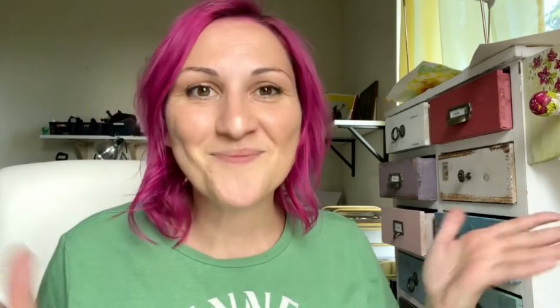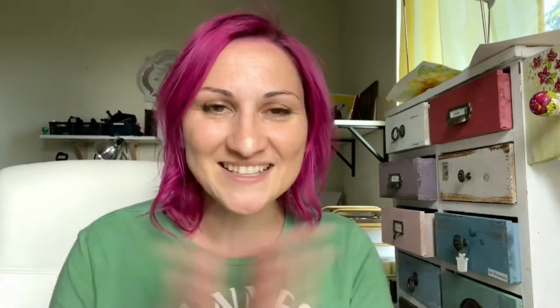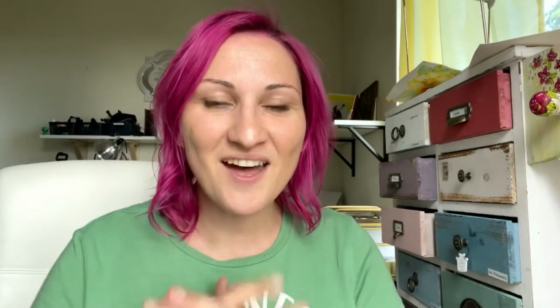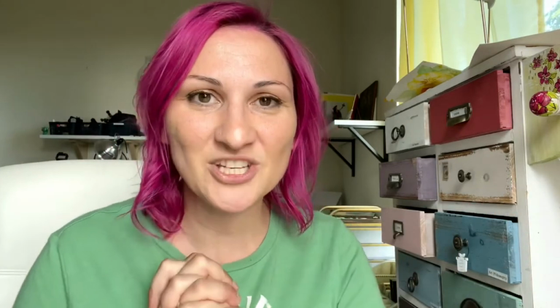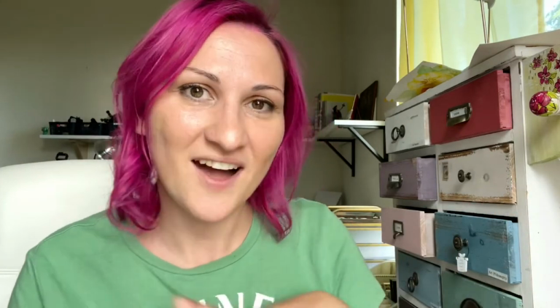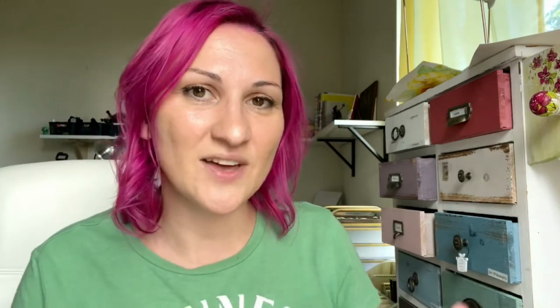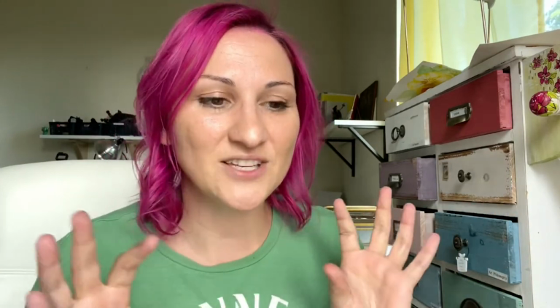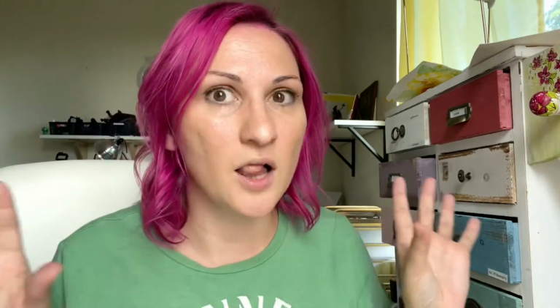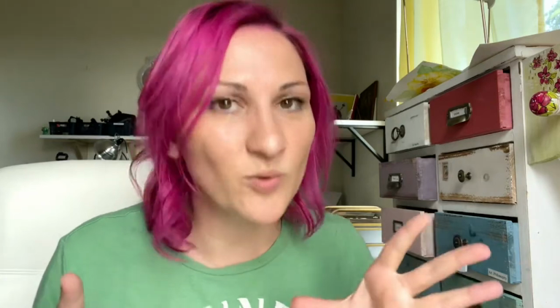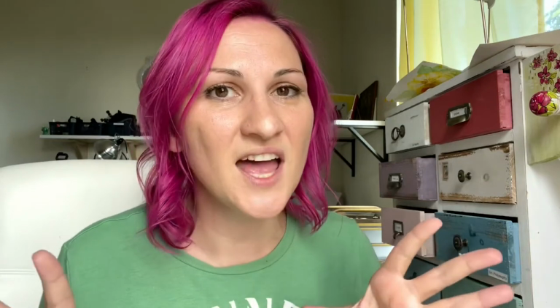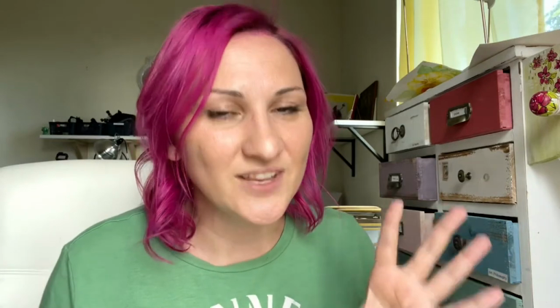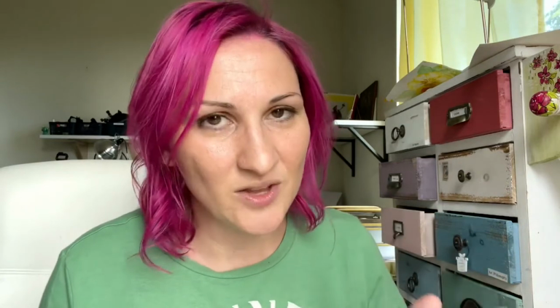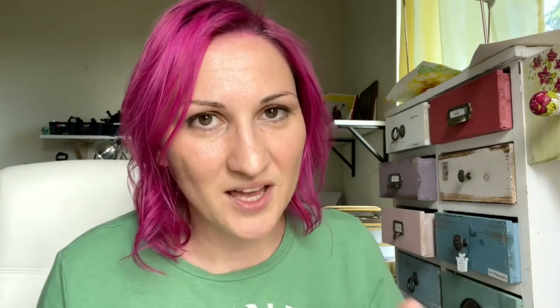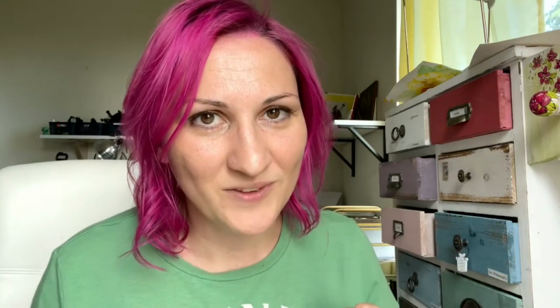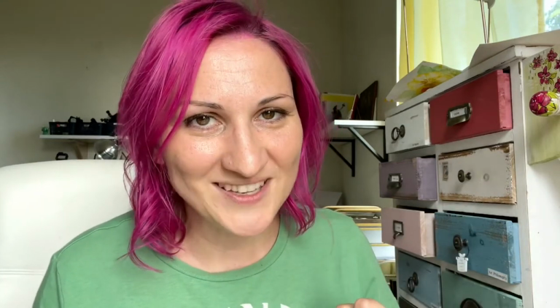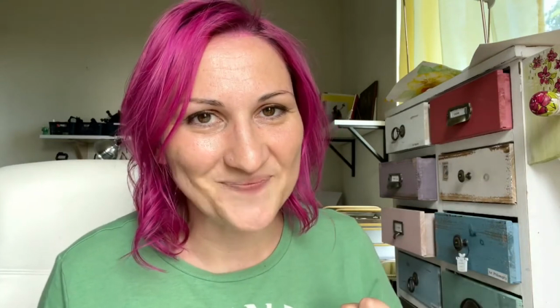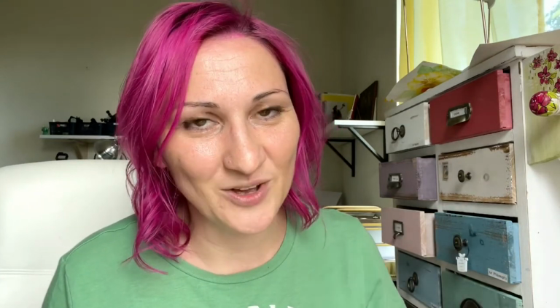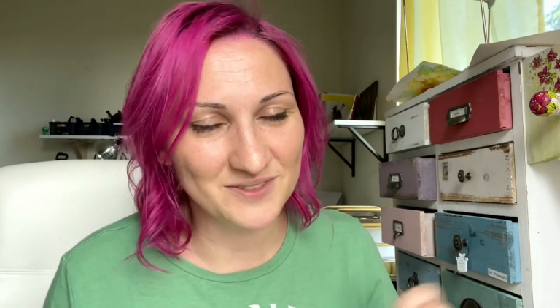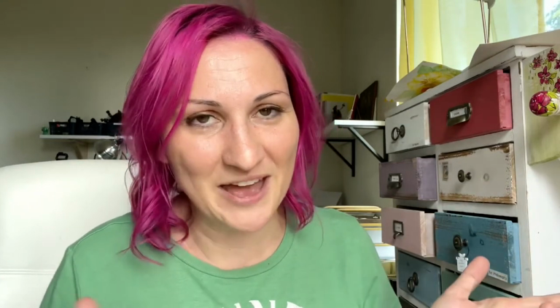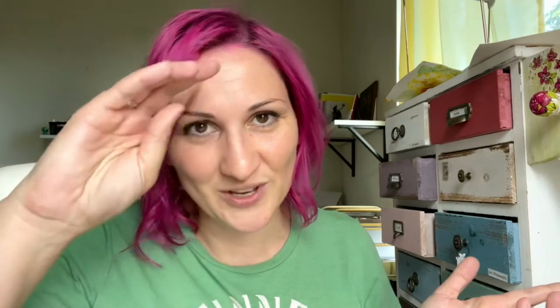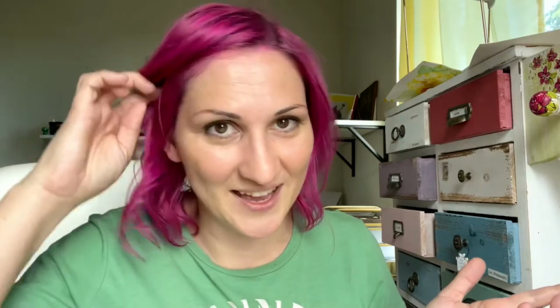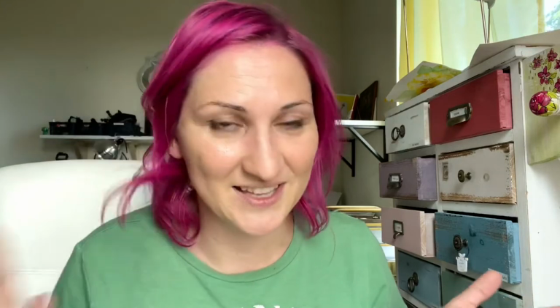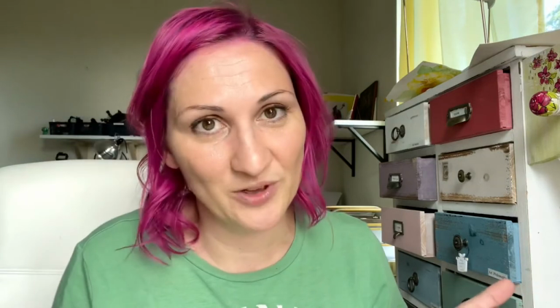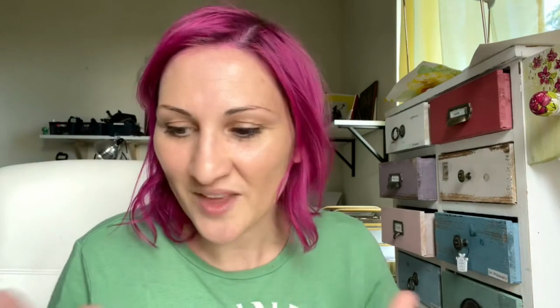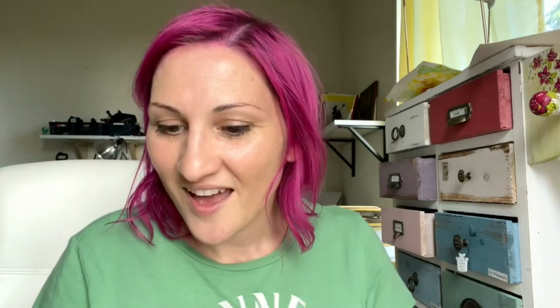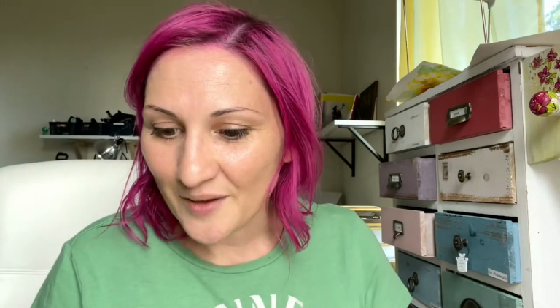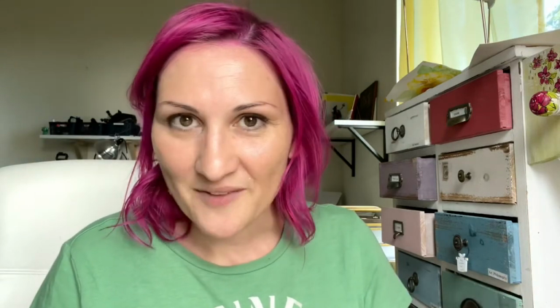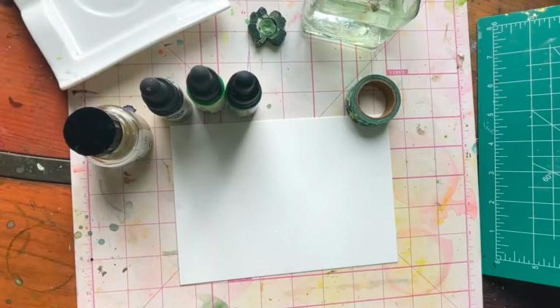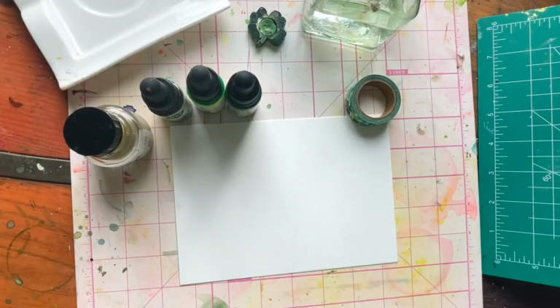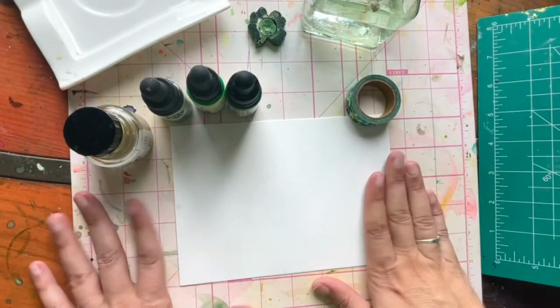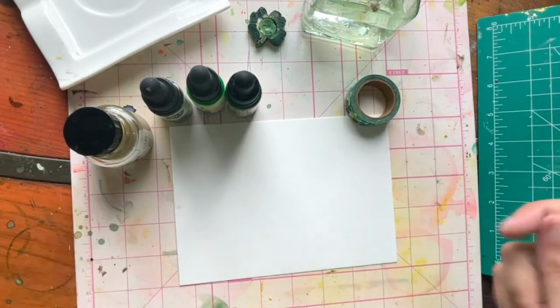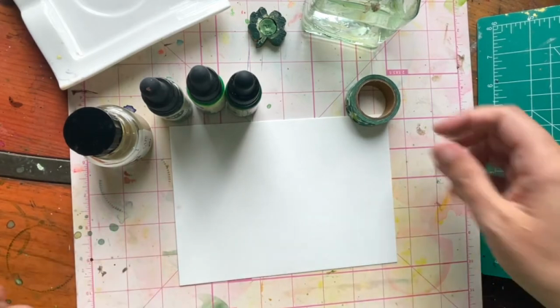Let's get into it. I like to use a lot of water and you'll see that a lot in my work moving forward. If you've been on my page before you'll know that is like a typical move of mine. All right, let's get into it.